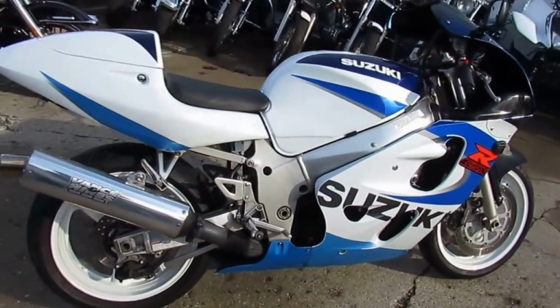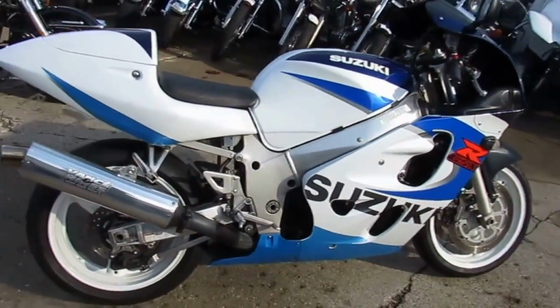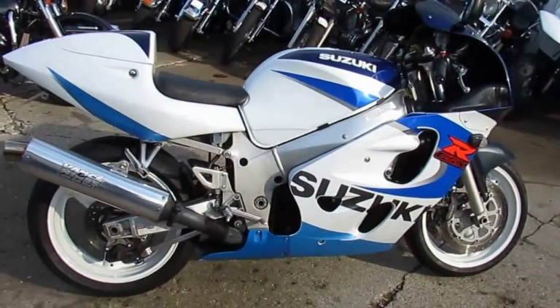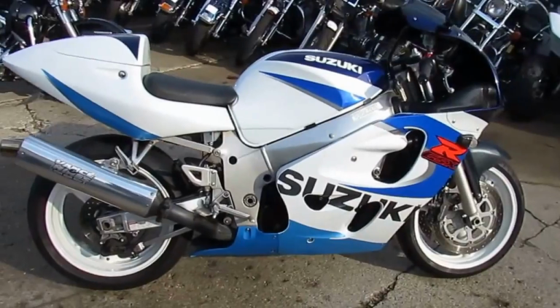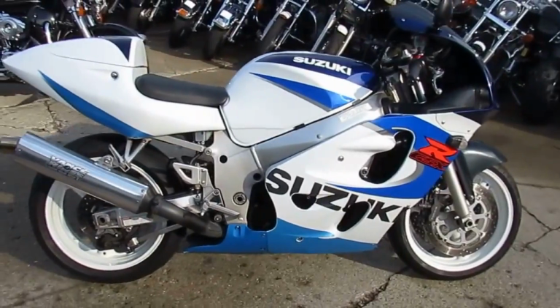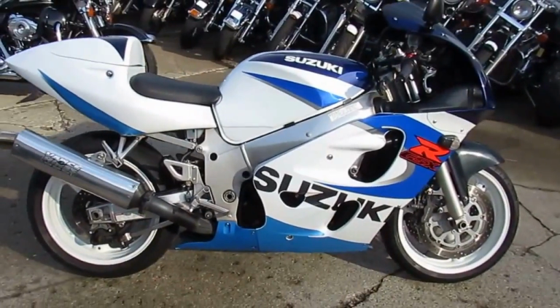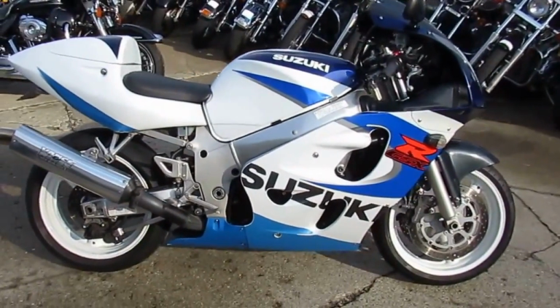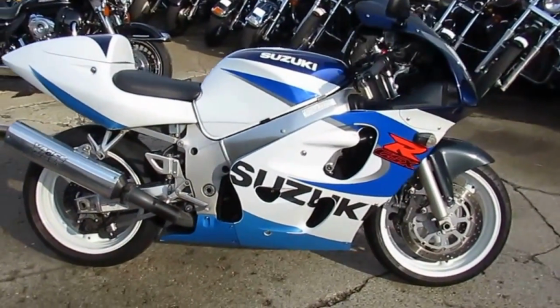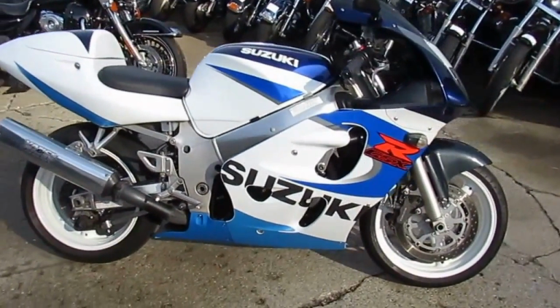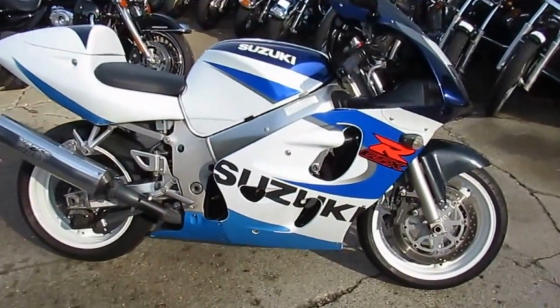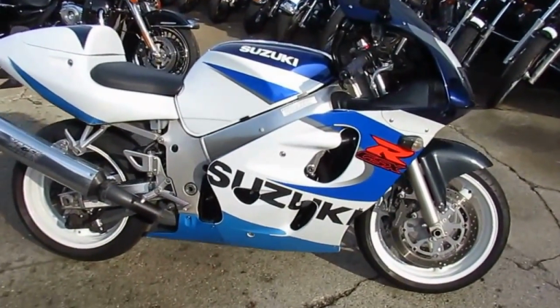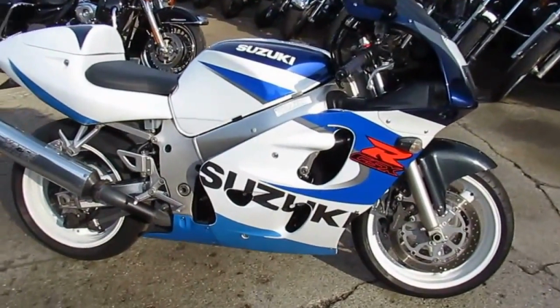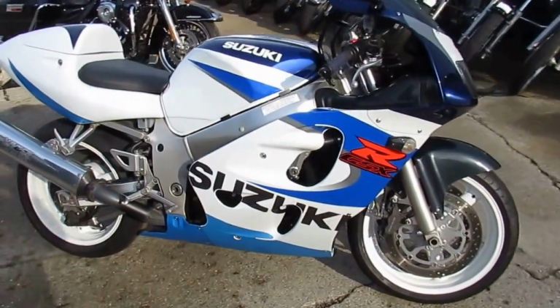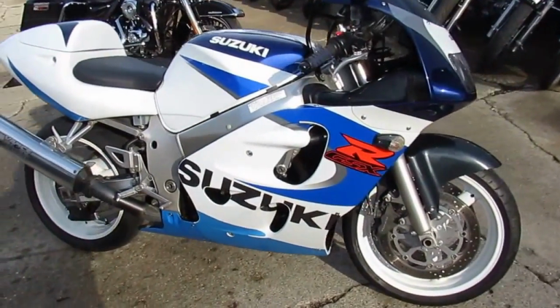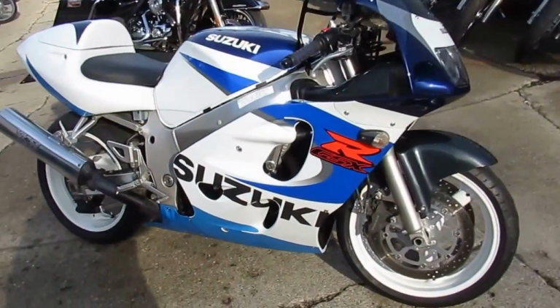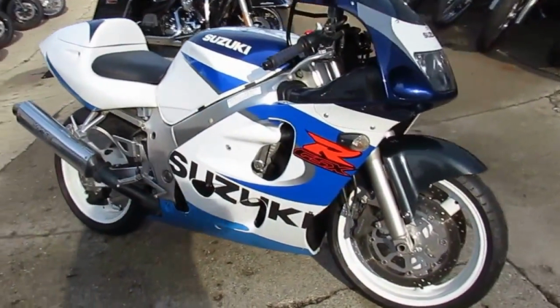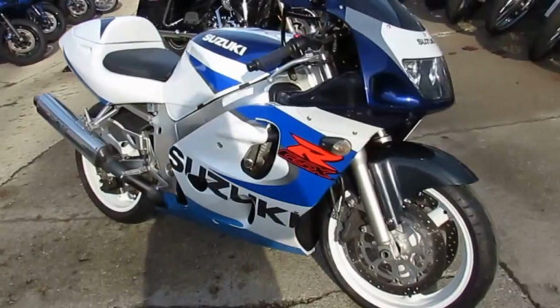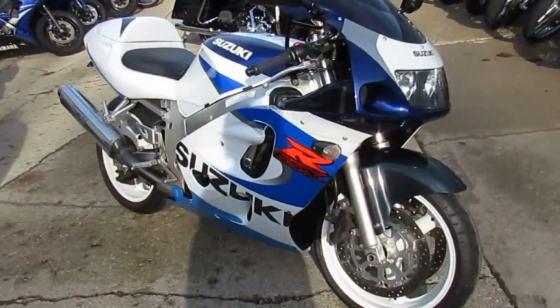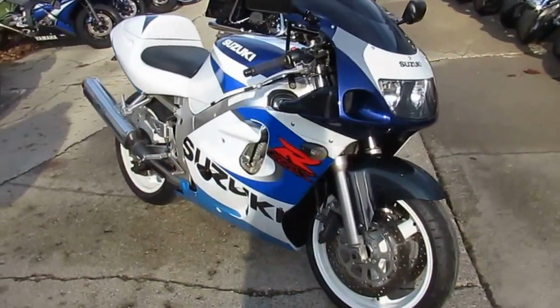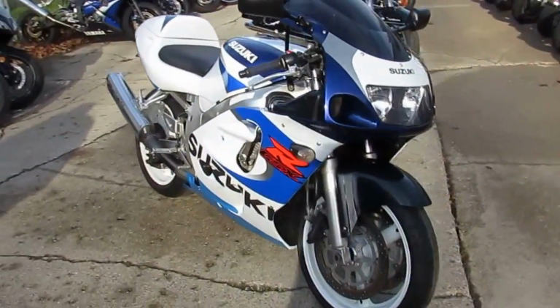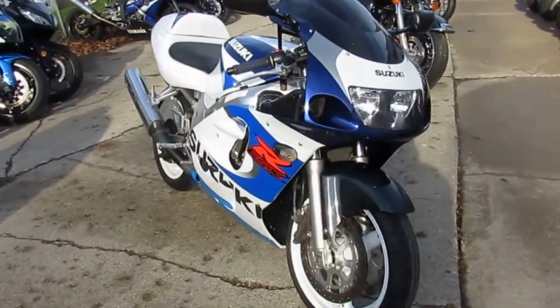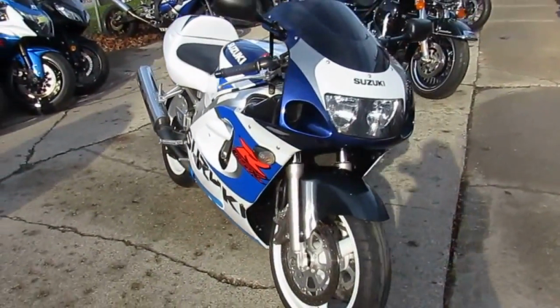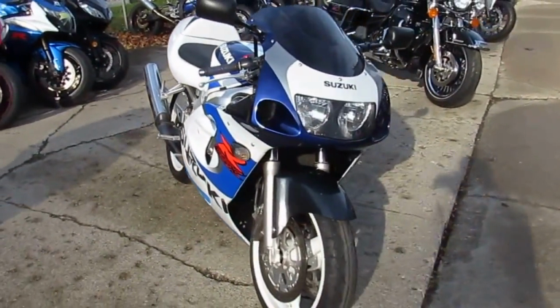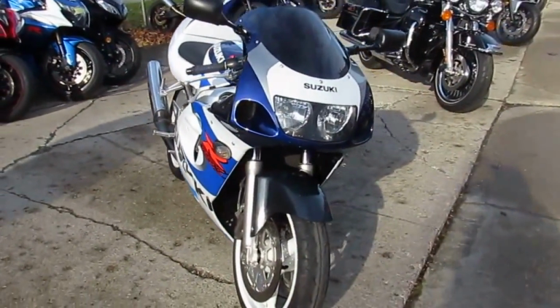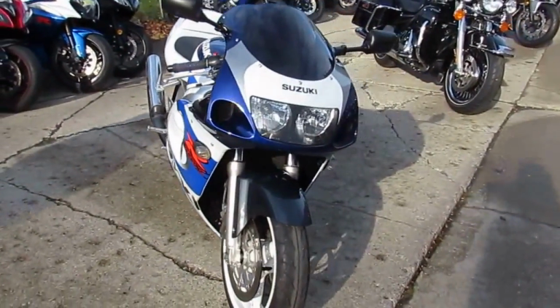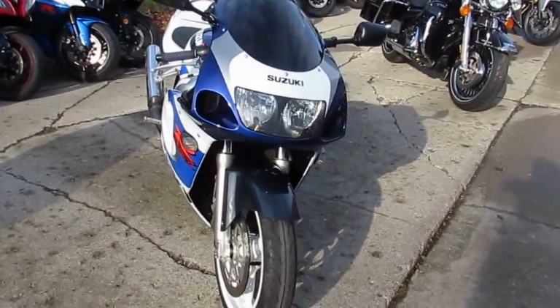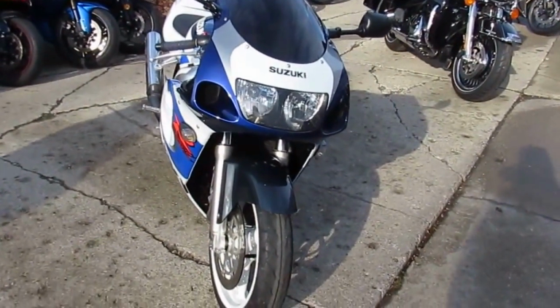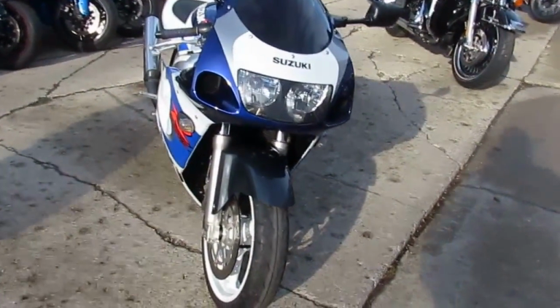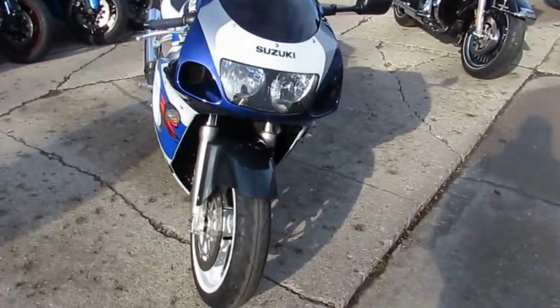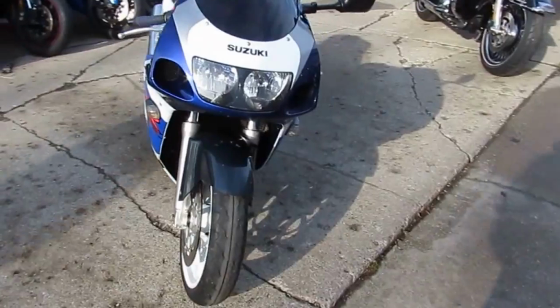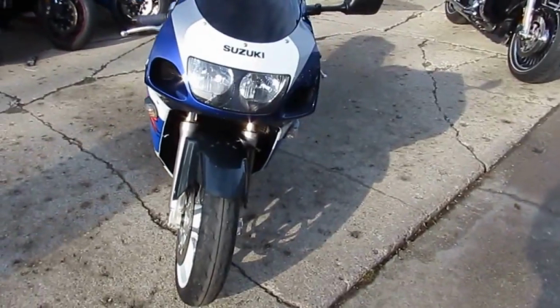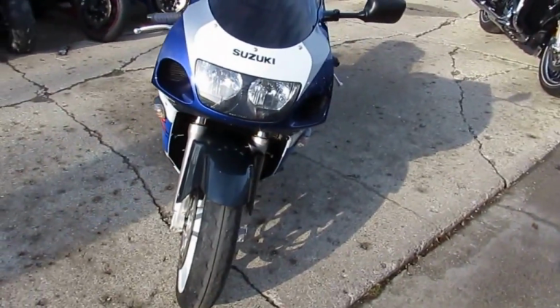Check this one out. It's a super clean Gixxer 600 with only 18,216 miles — this is one clean Gixxer. It's got Vance & Hines stainless steel exhaust, fender eliminator kit, flush mount front turn signals, and so much more.